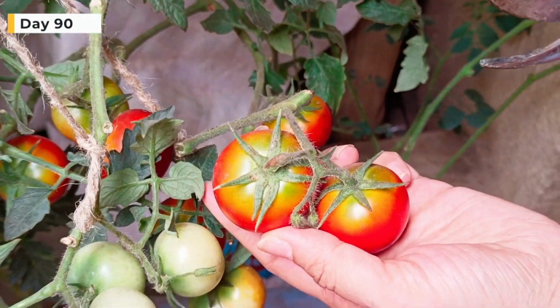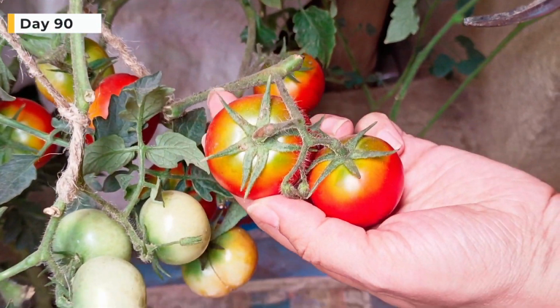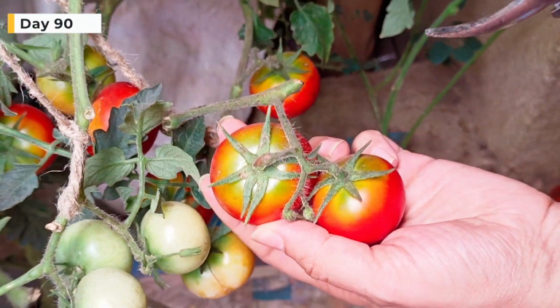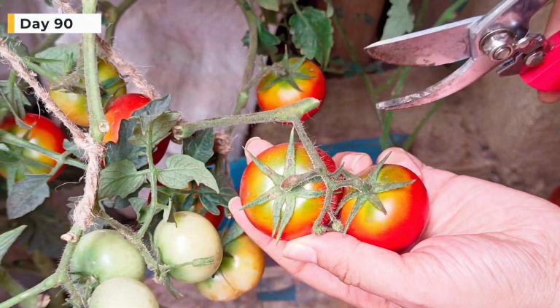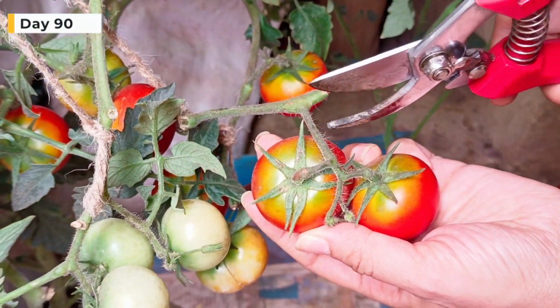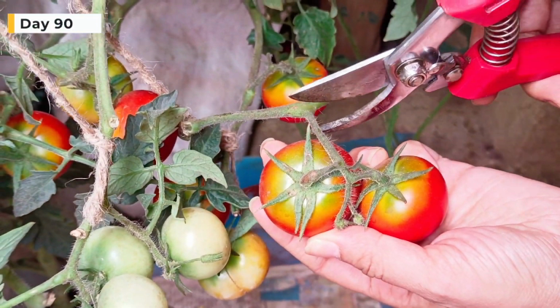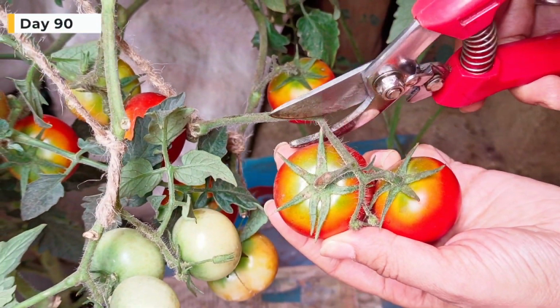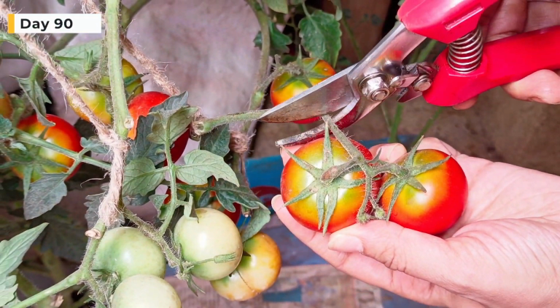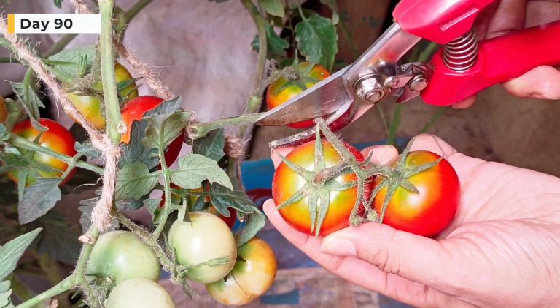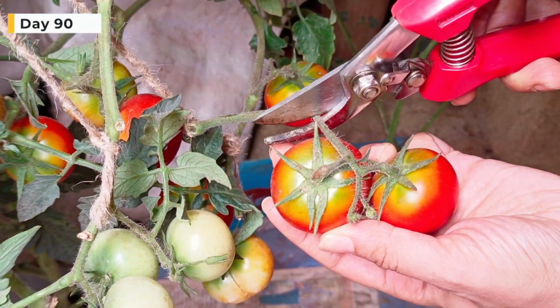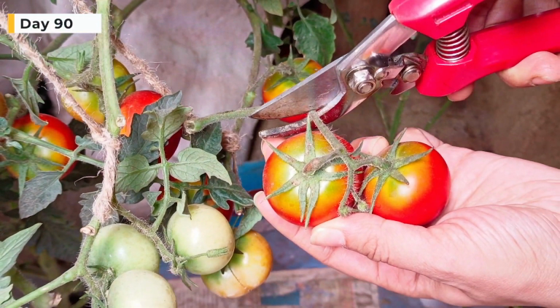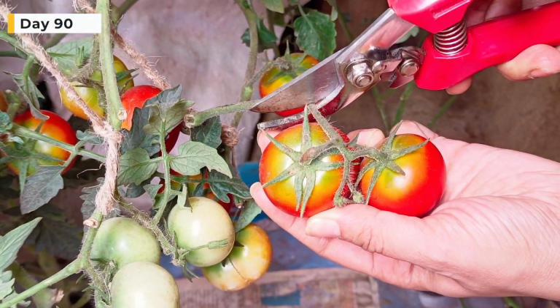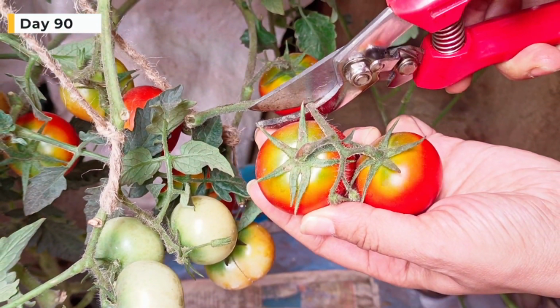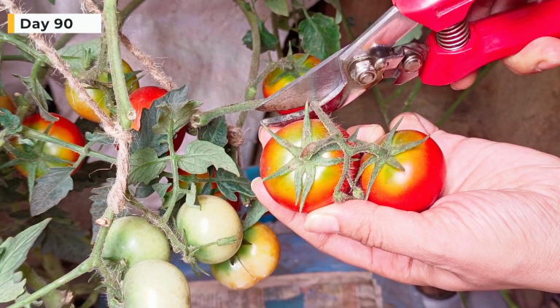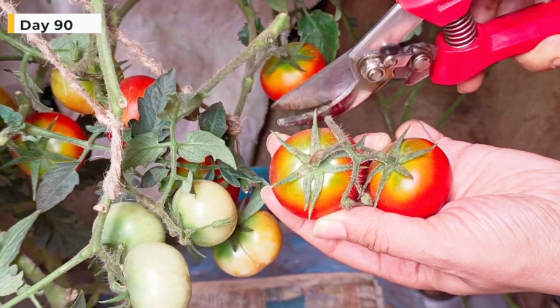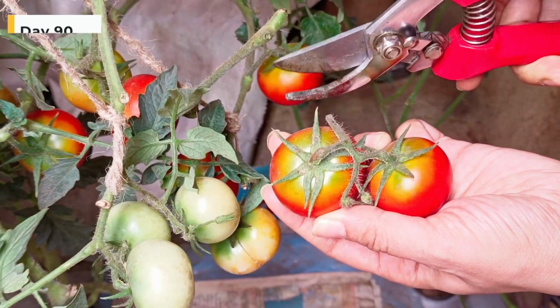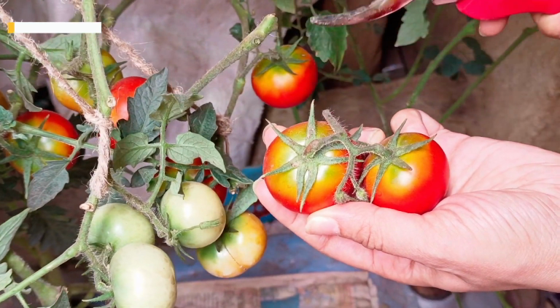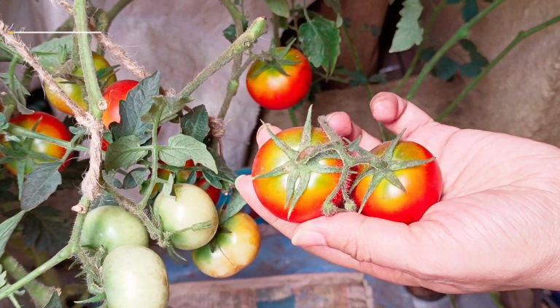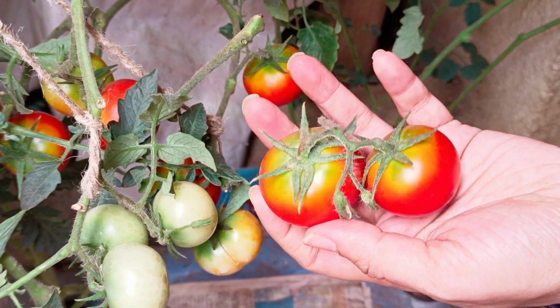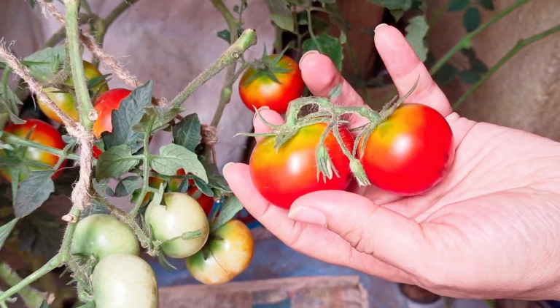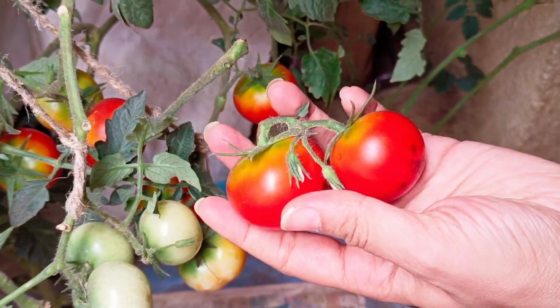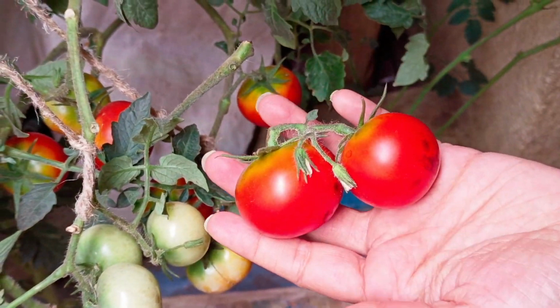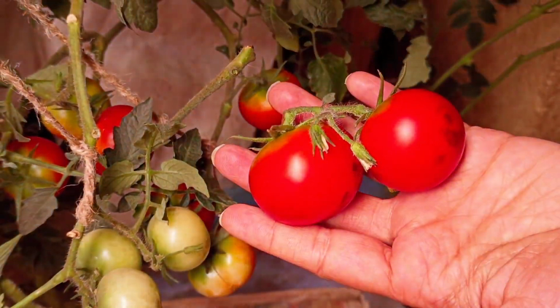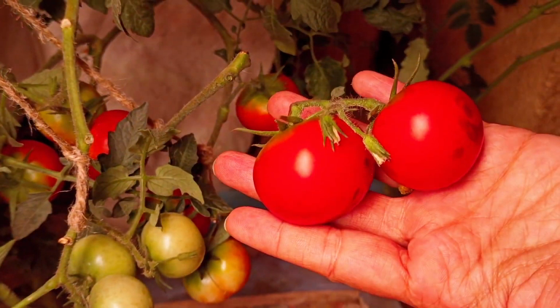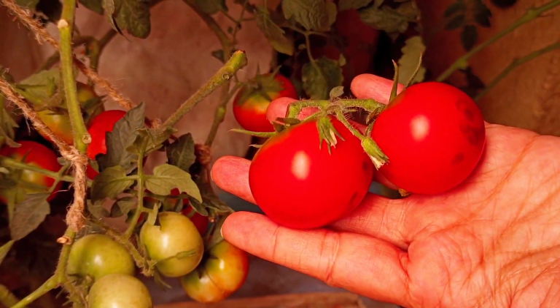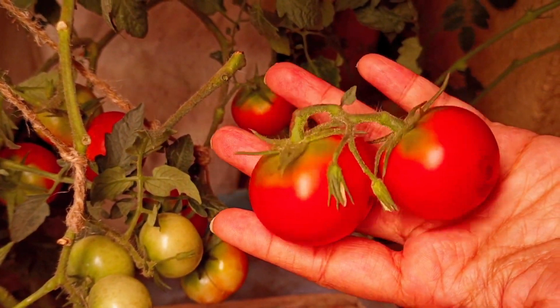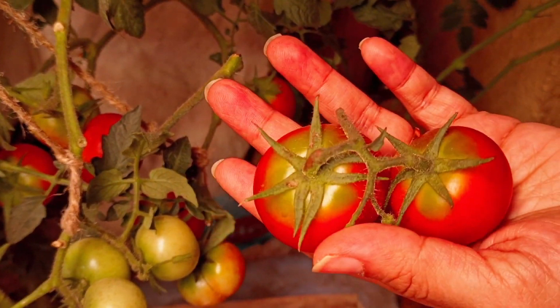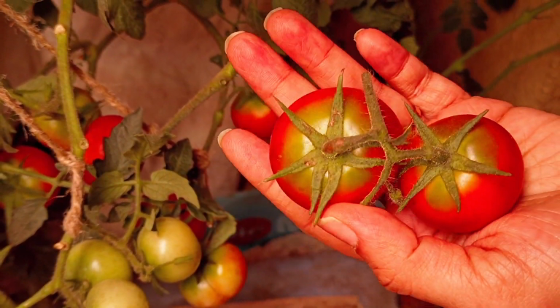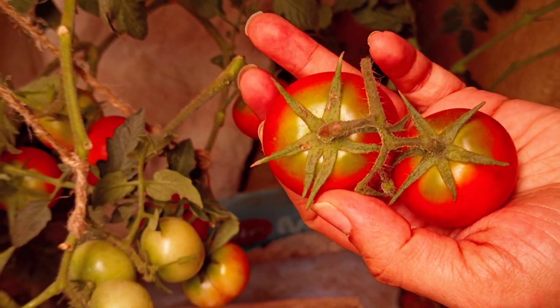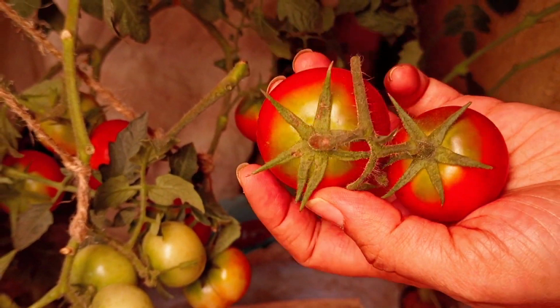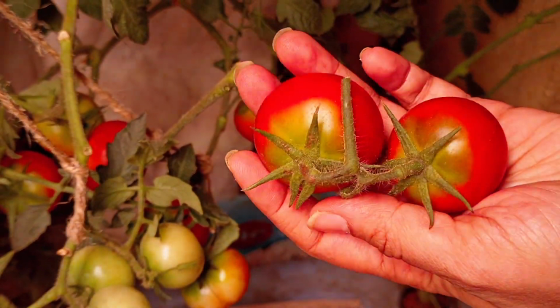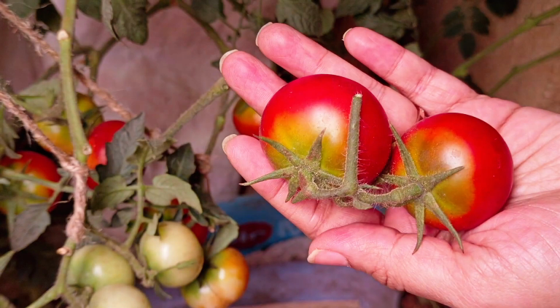Now it's time to harvest the fruit of your hard work. It is recommended to cut the bunch to increase the shelf life. The size of the tomatoes is moderate.